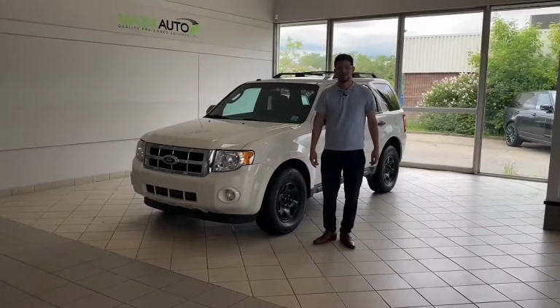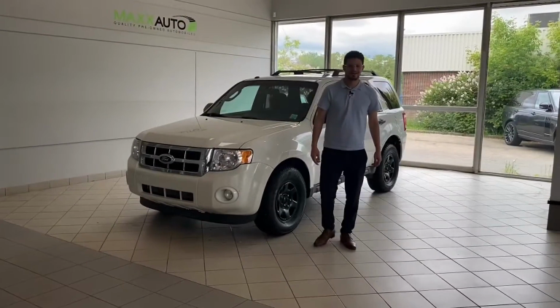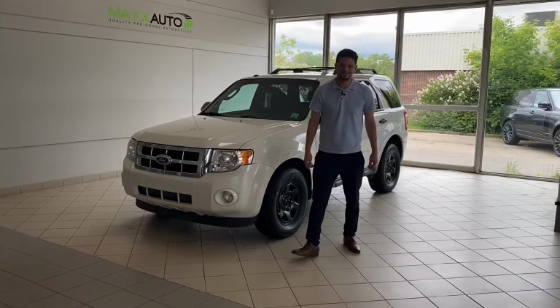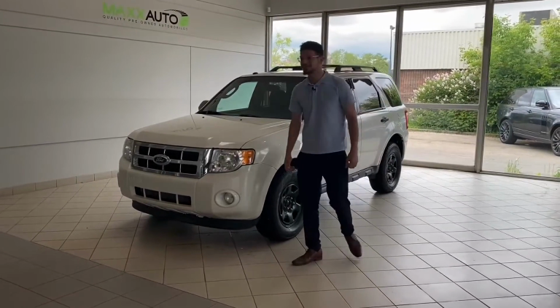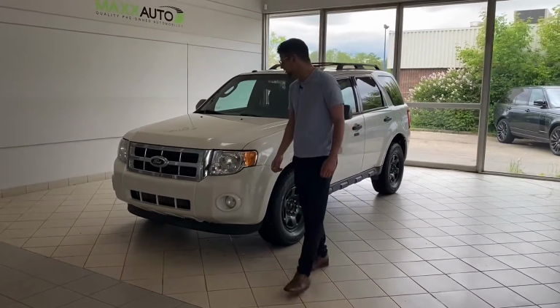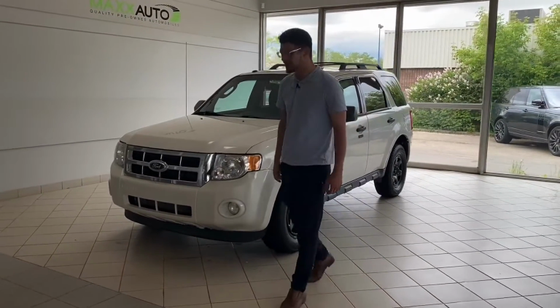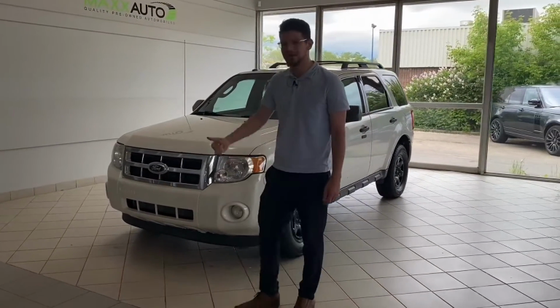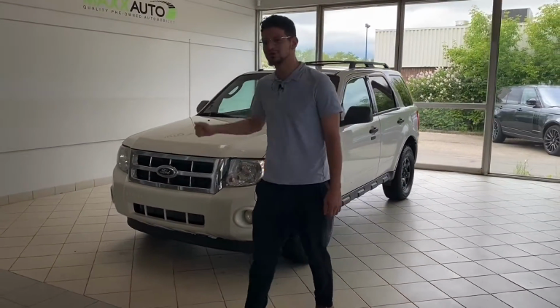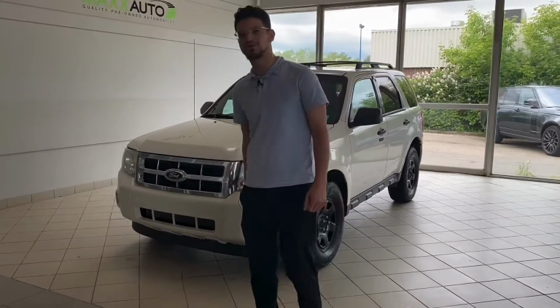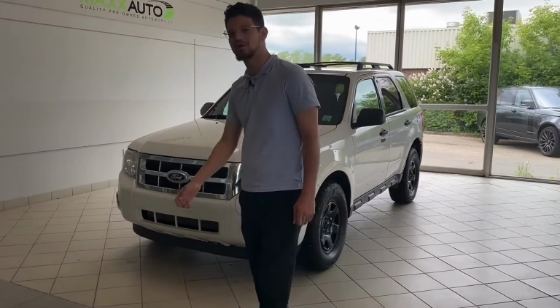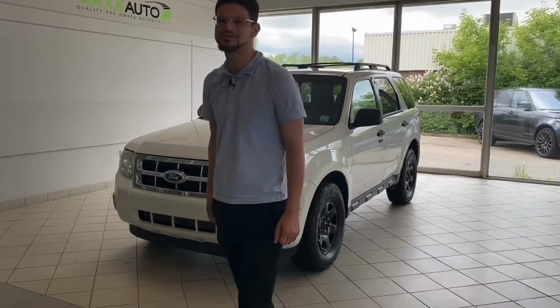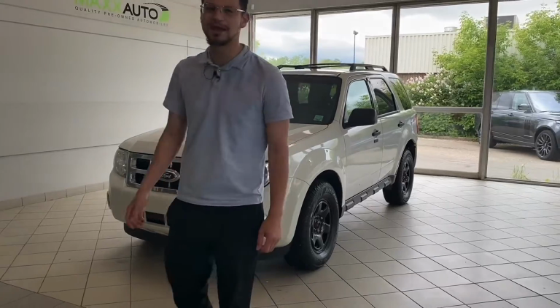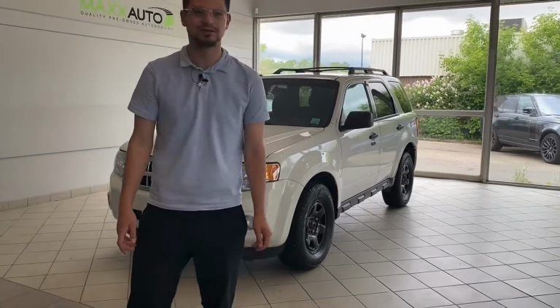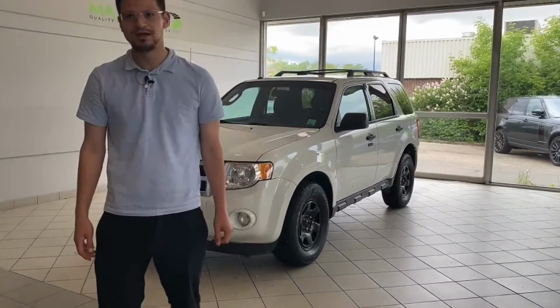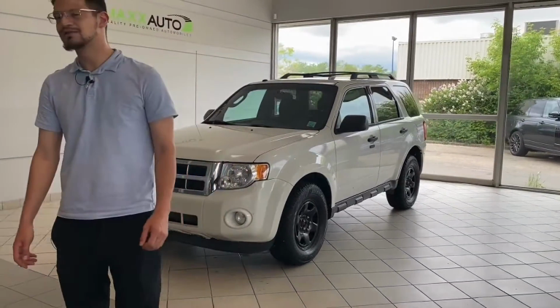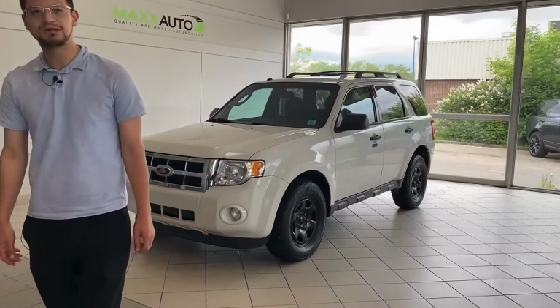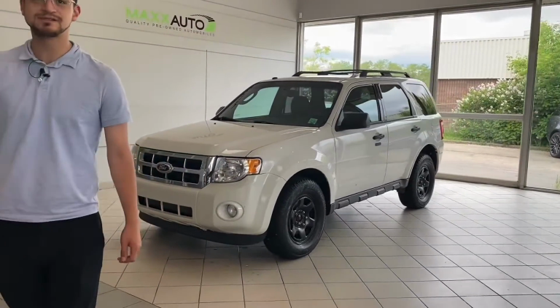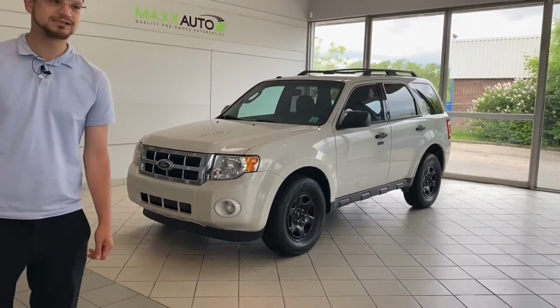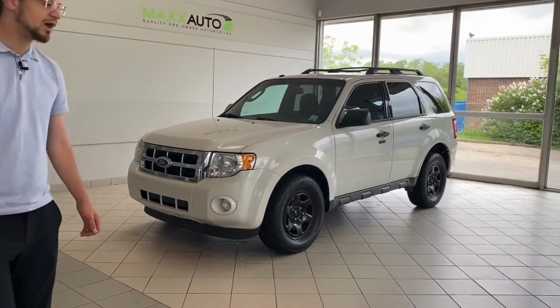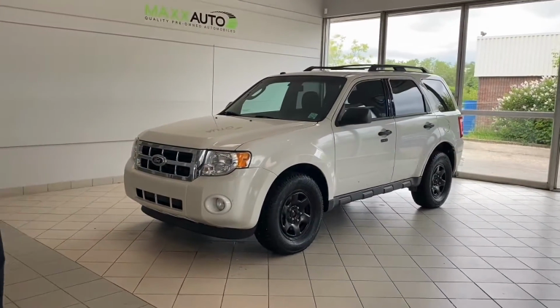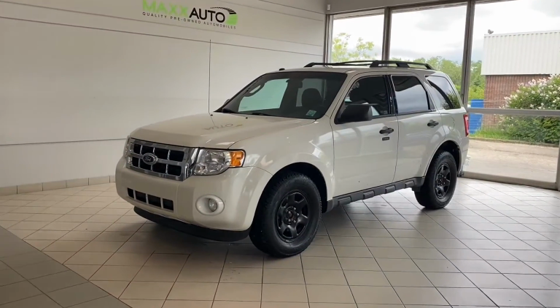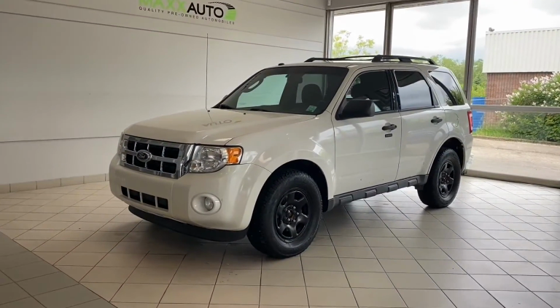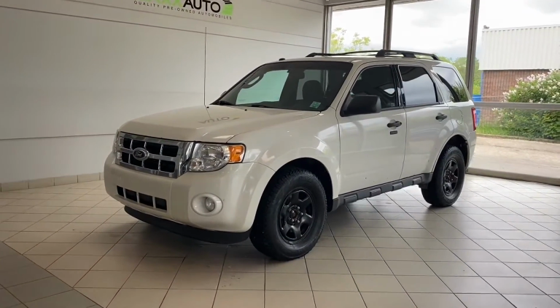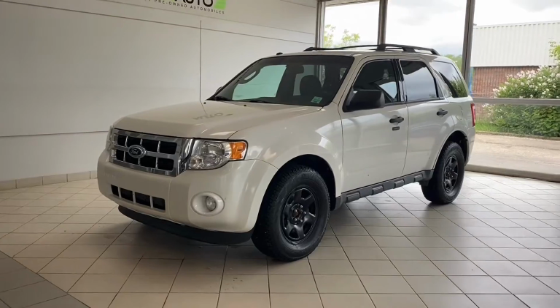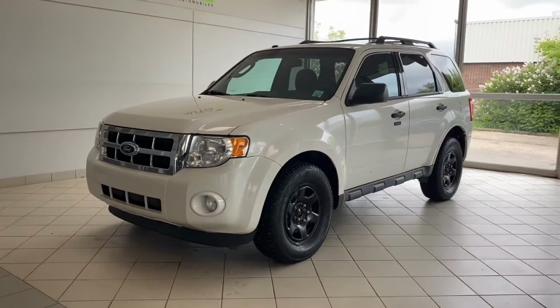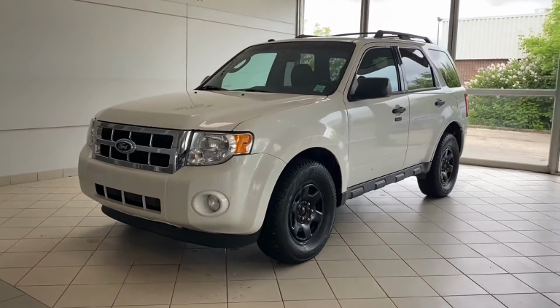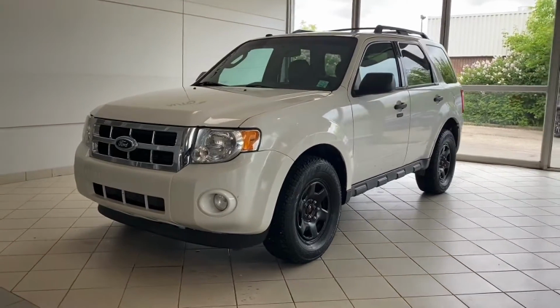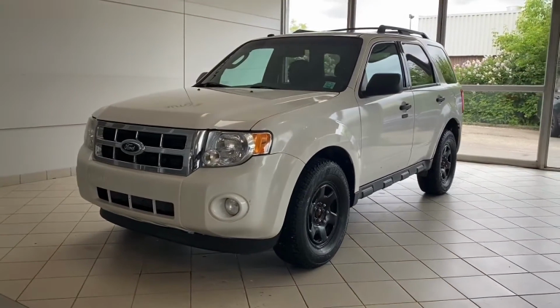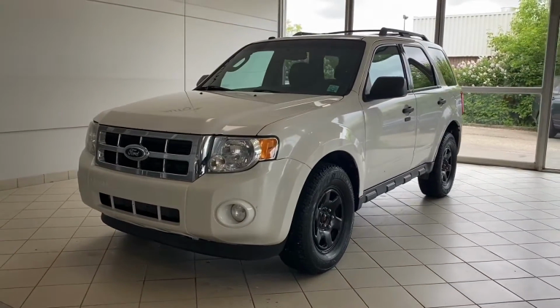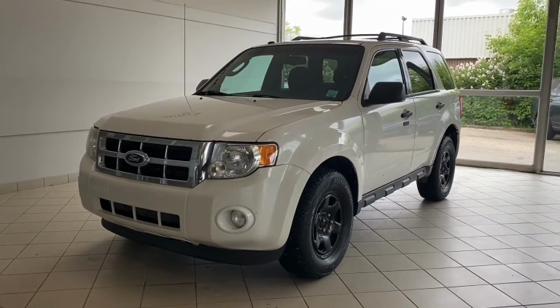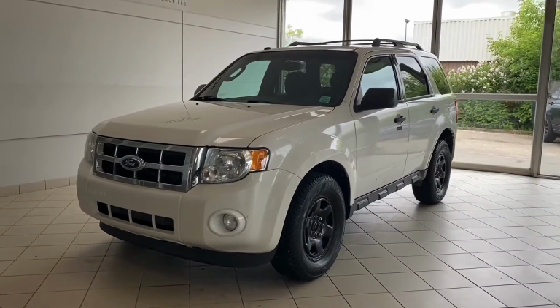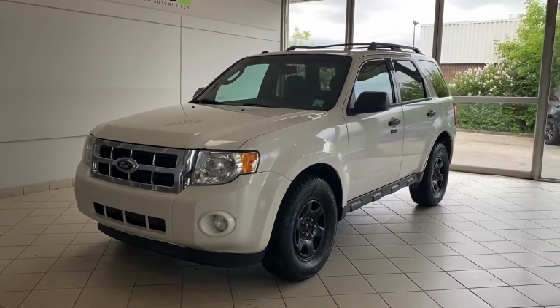Hey guys, Ahmed here from Max Auto B. We have this wonderful 2012 Ford Escape XLT. It's a 3-liter V6 gas-powered 8-speed automatic, in the beautiful white color.